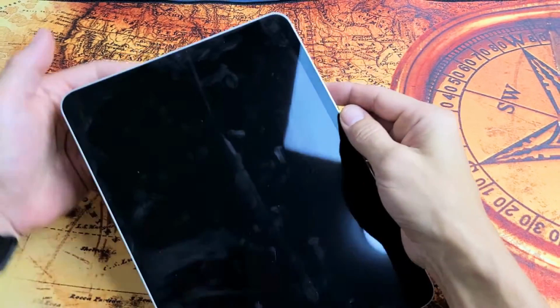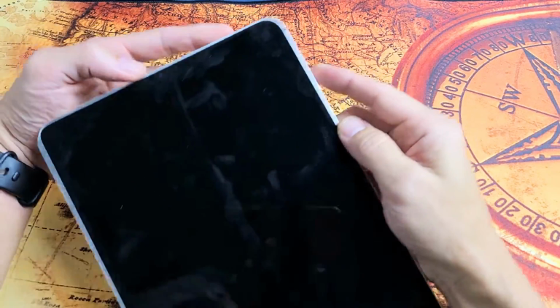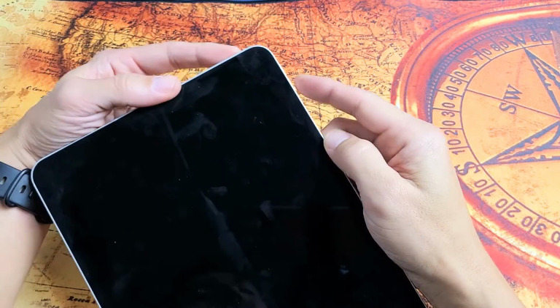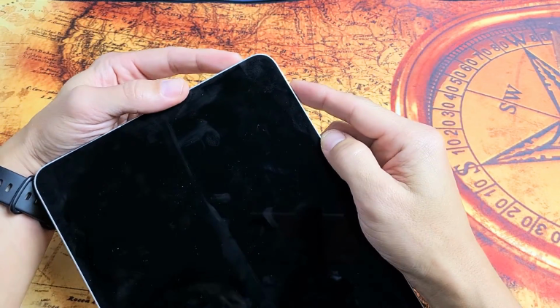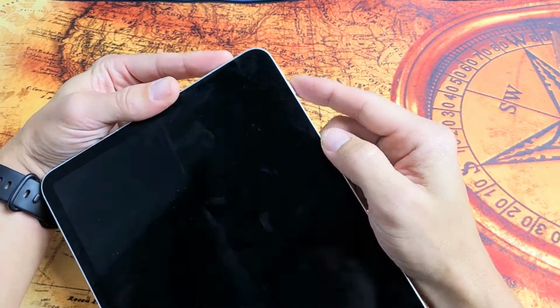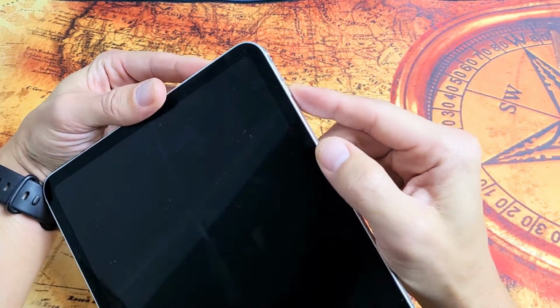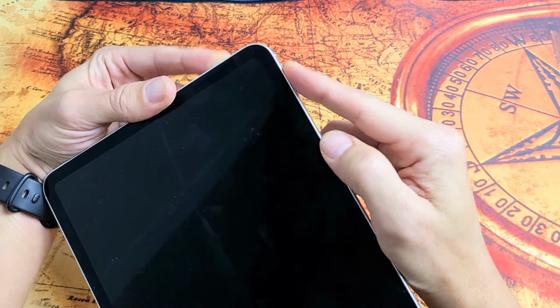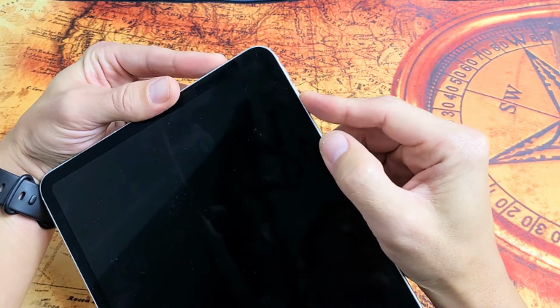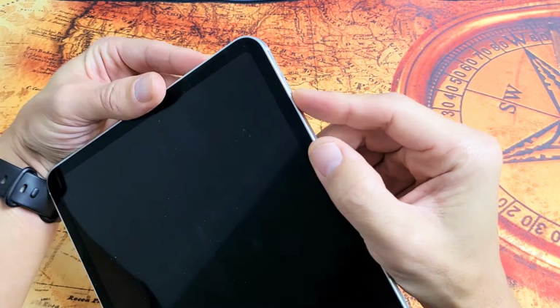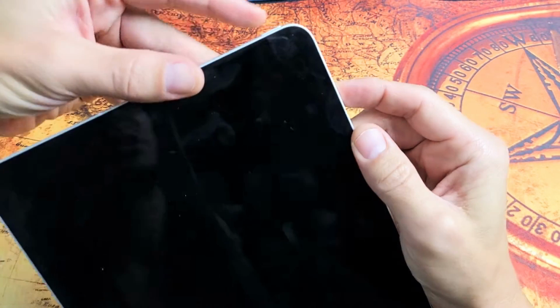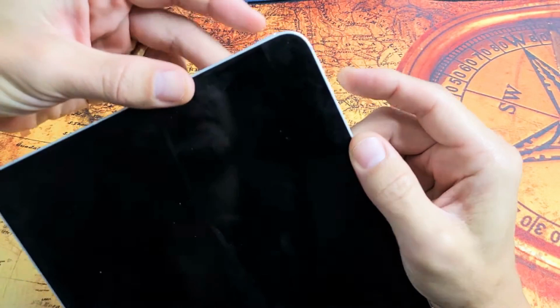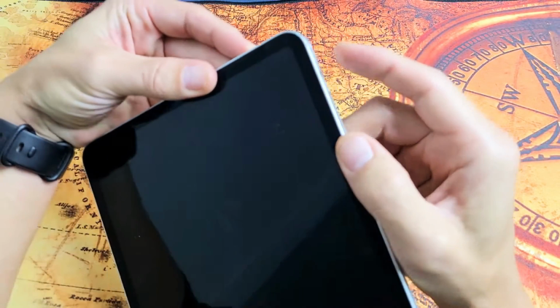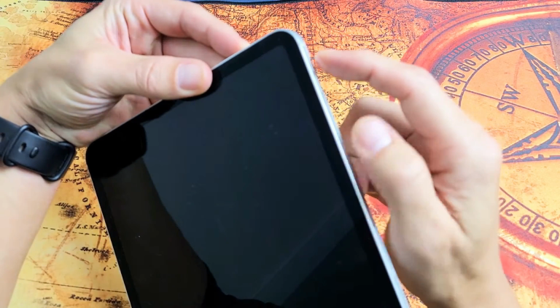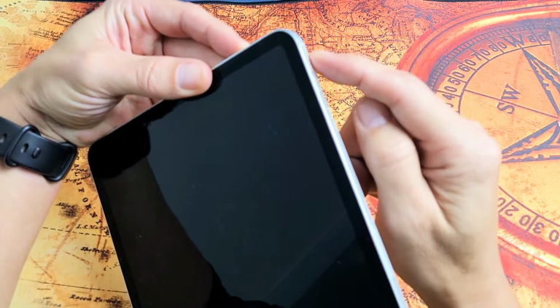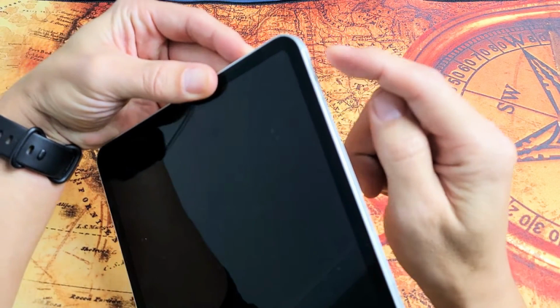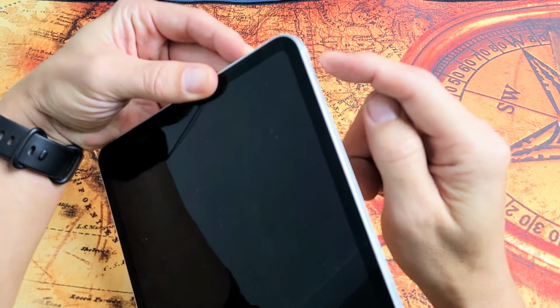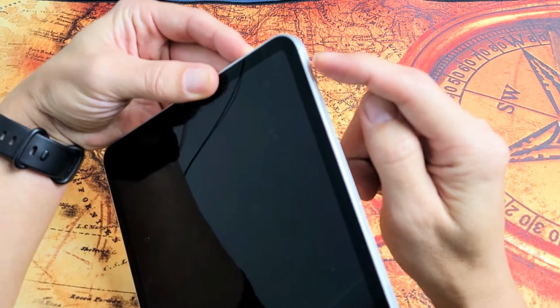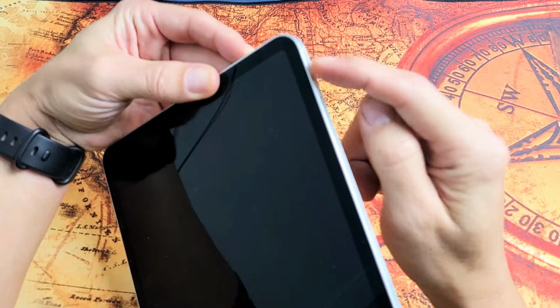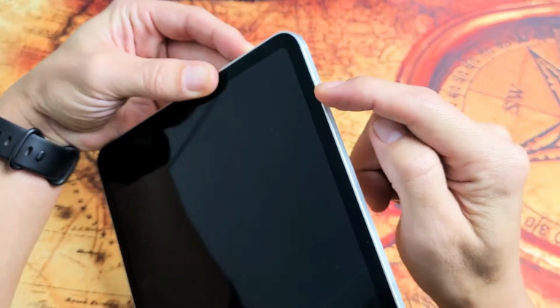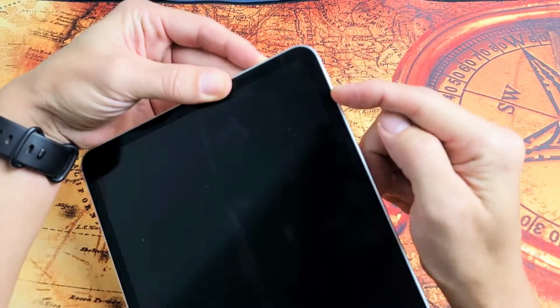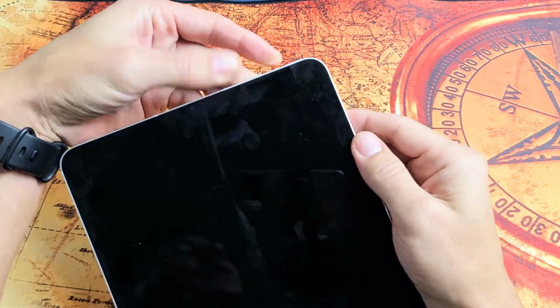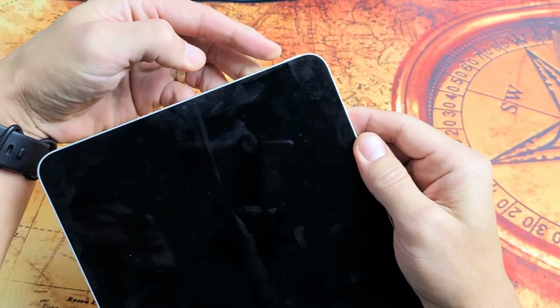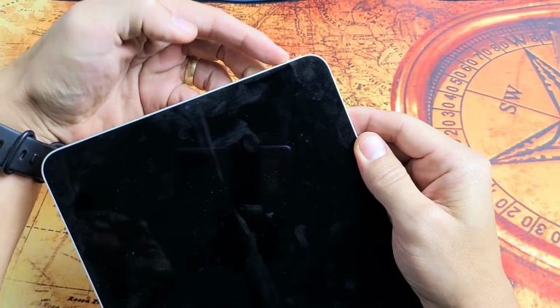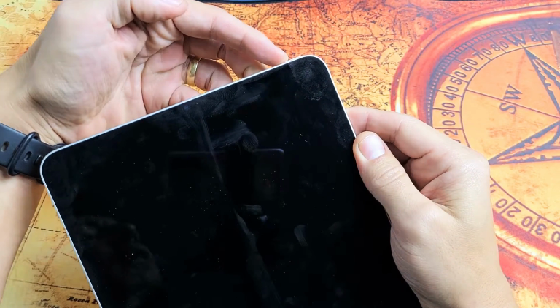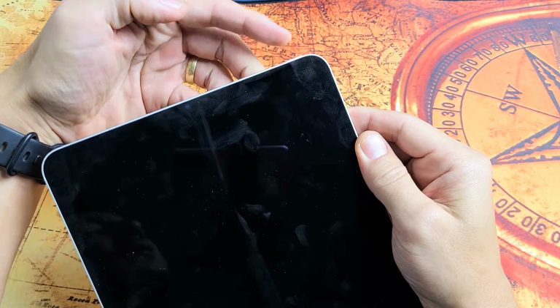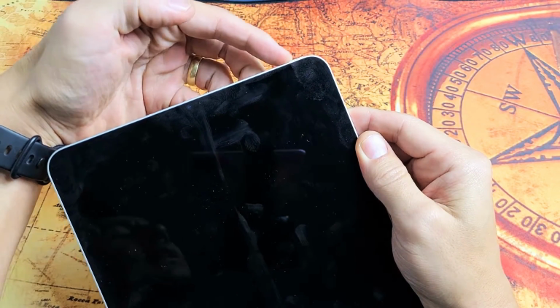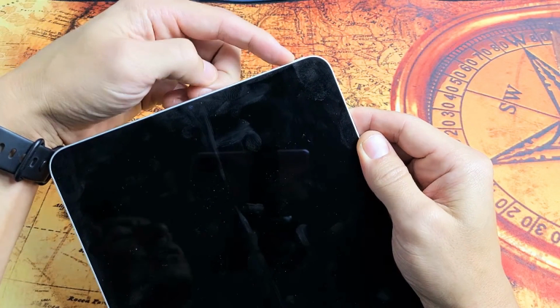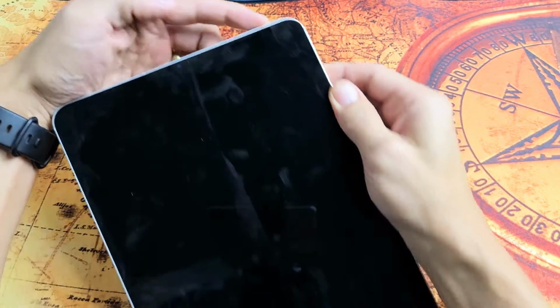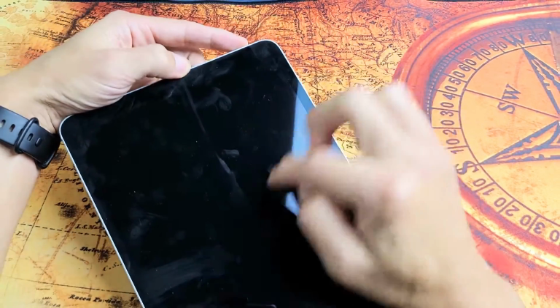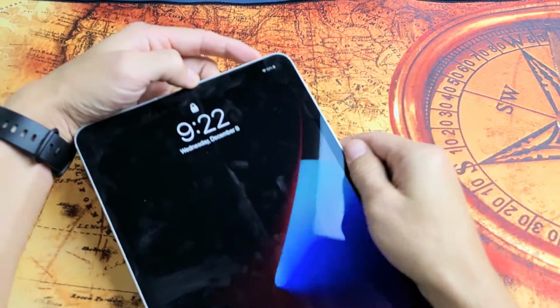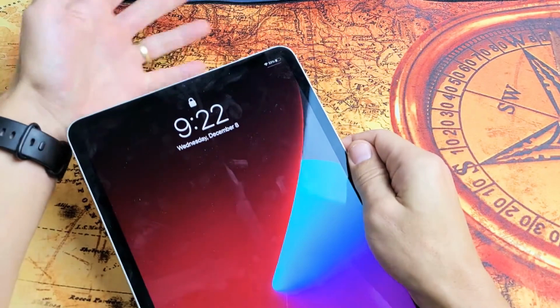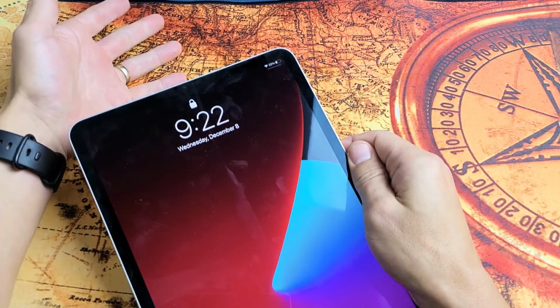So let's pretend I have a black screen here. First thing we want to do is go ahead and restart it using a special key combination. You're going to tap the volume up, volume down, and press and hold this power button. Do not let go of the power button until we see the Apple logo appear, then let go quickly.